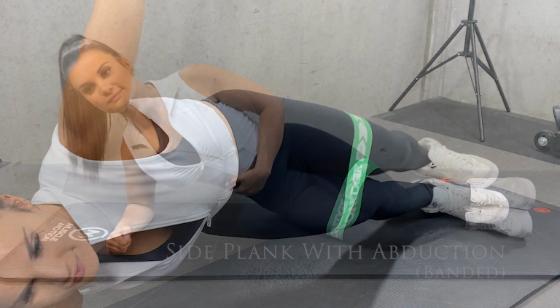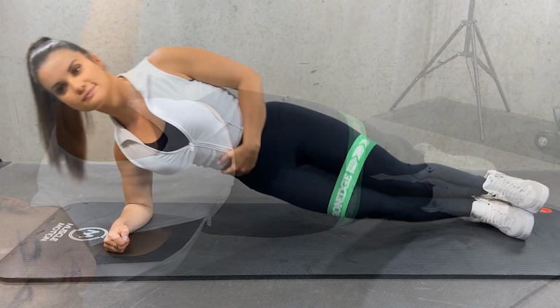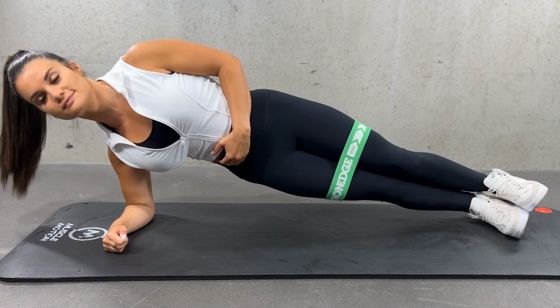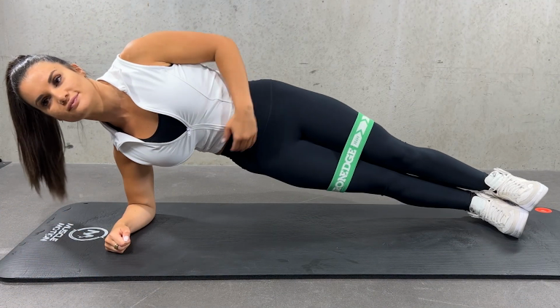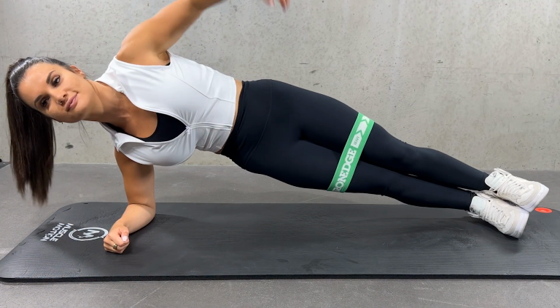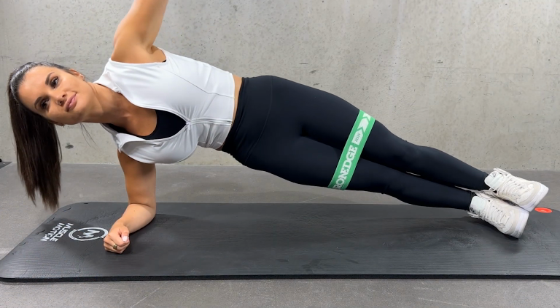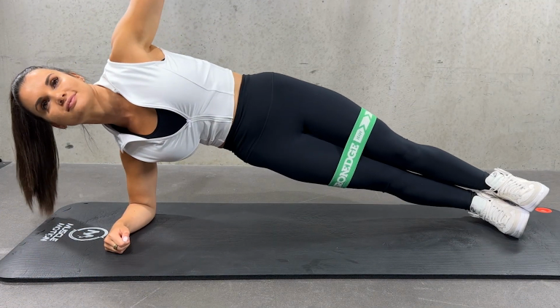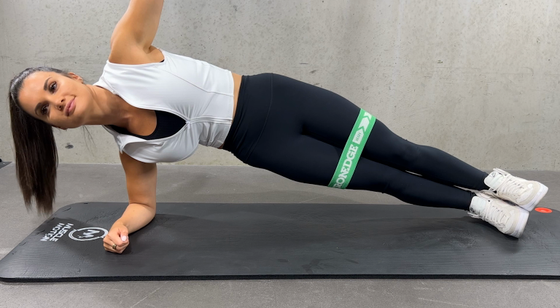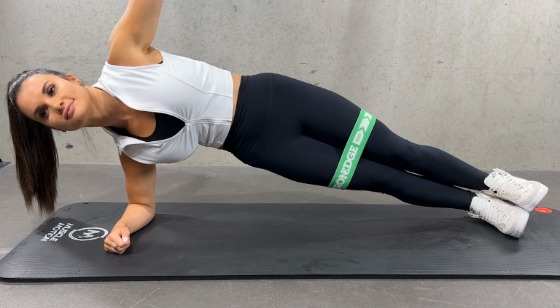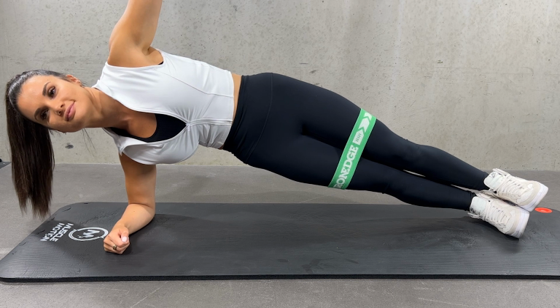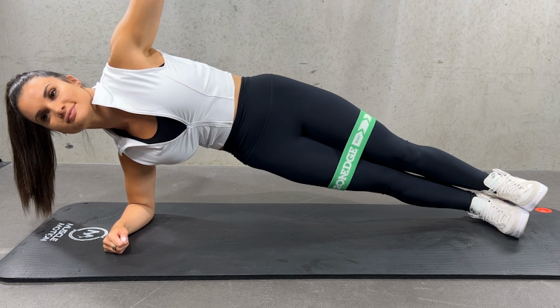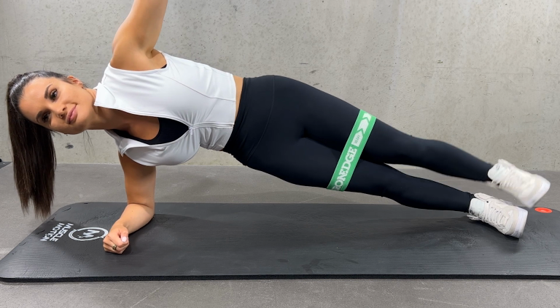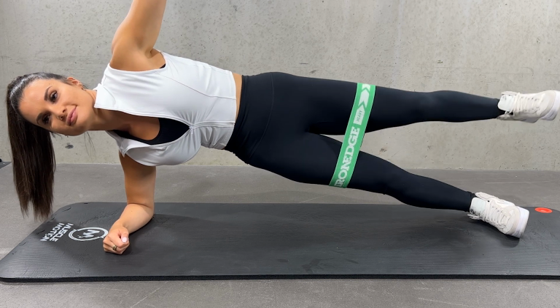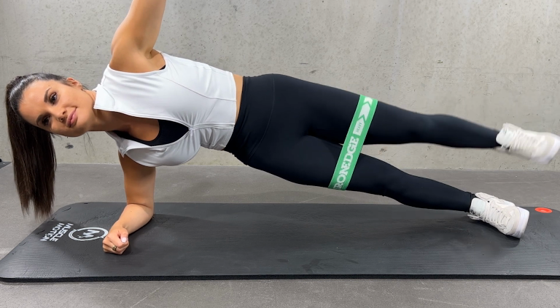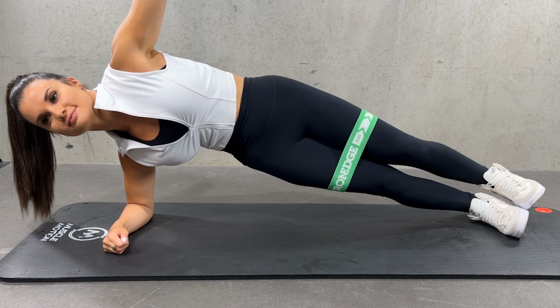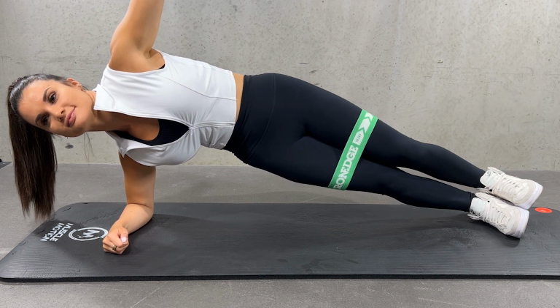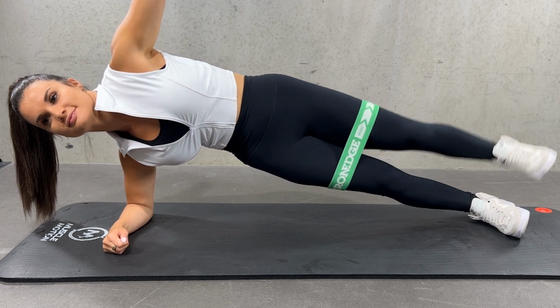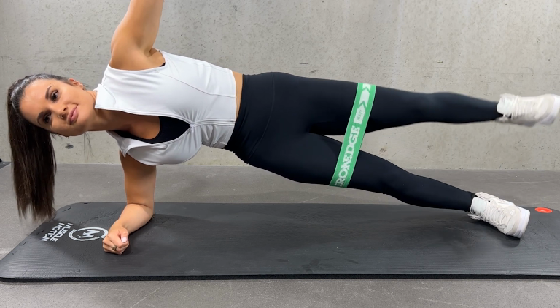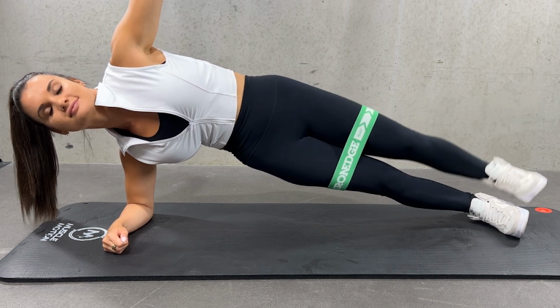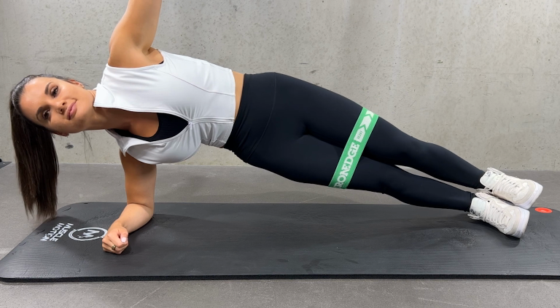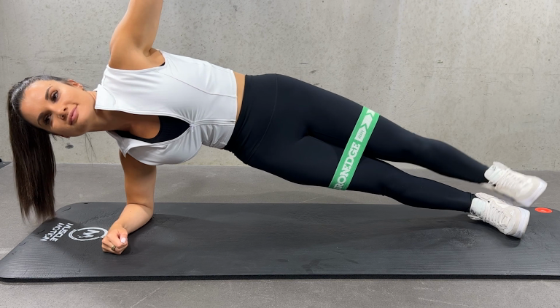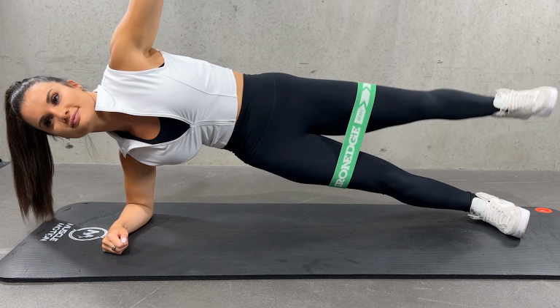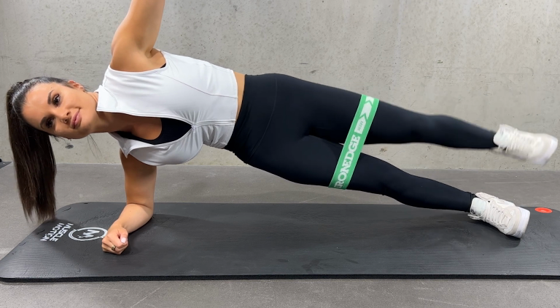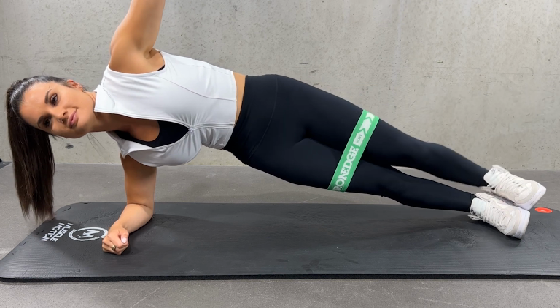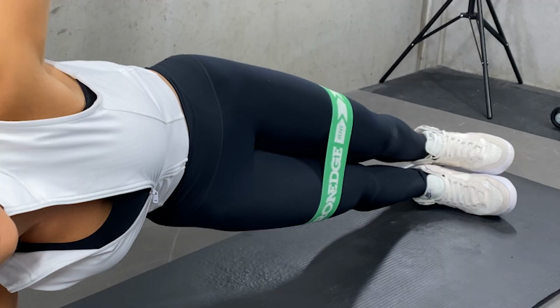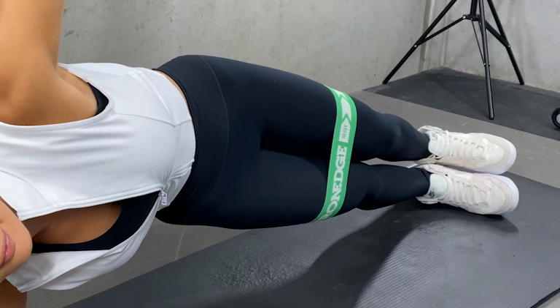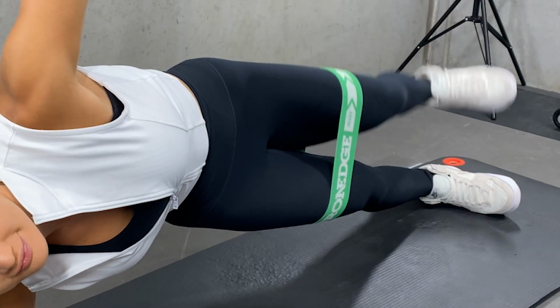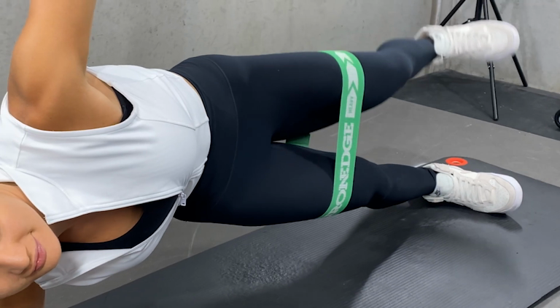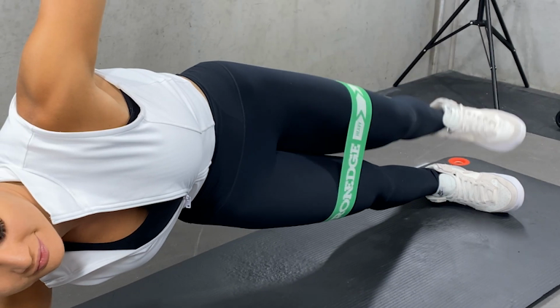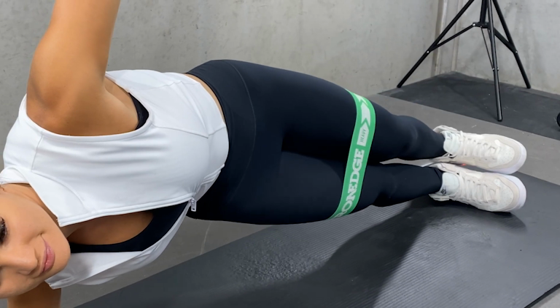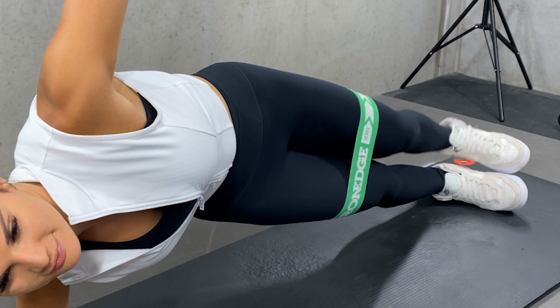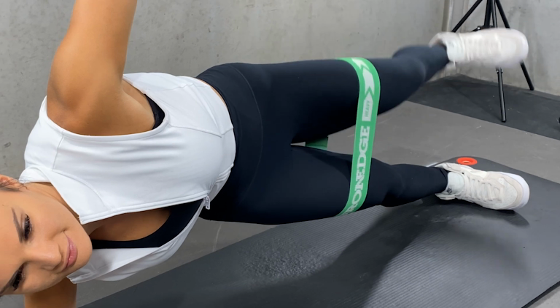Place a band either above your knees or around your ankles. Lie on your side in a half squat position with one foot on top of the other. Prop yourself up on your elbow, ensuring your elbow is directly under your shoulder.